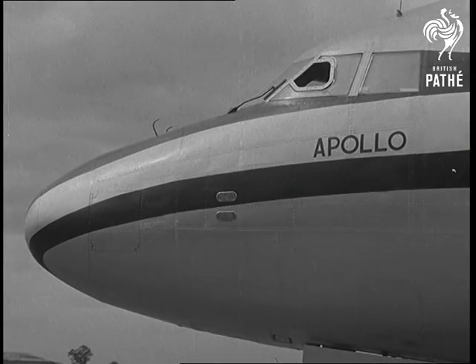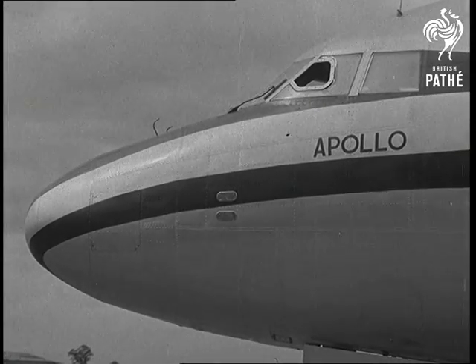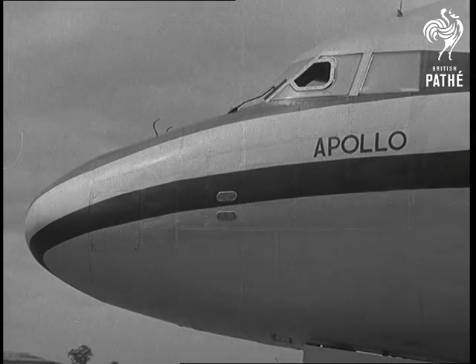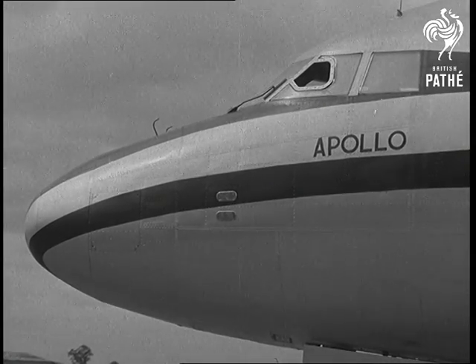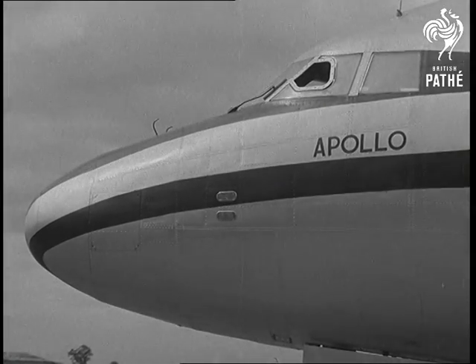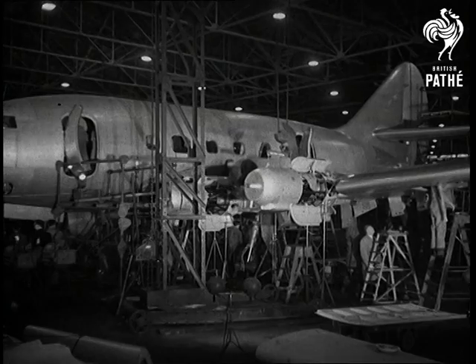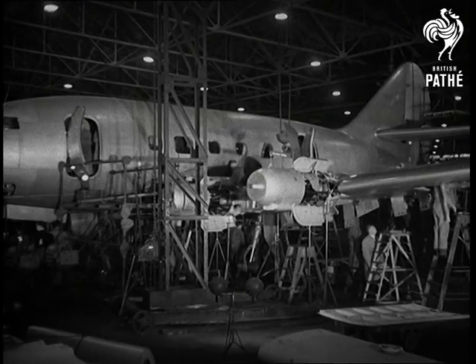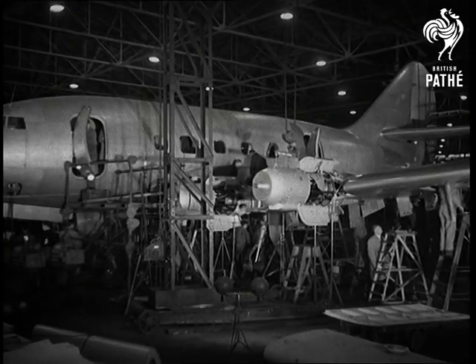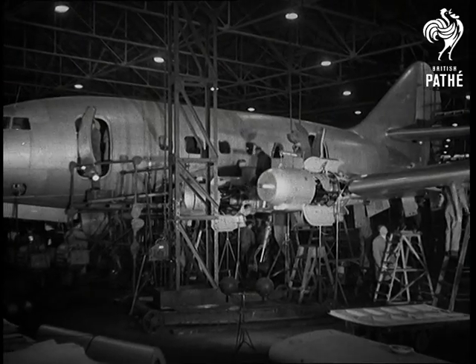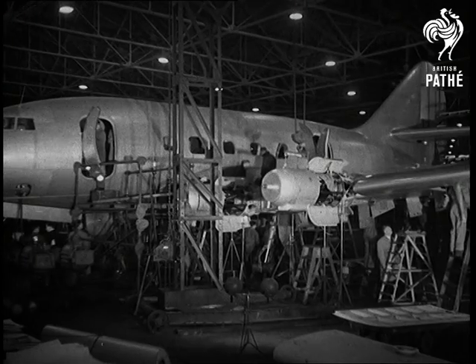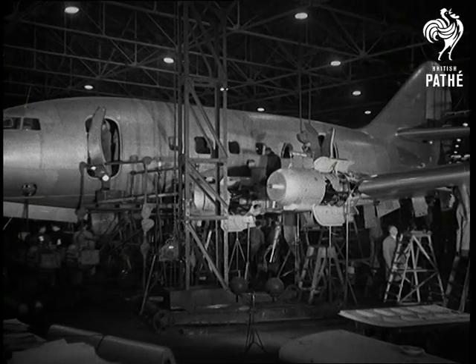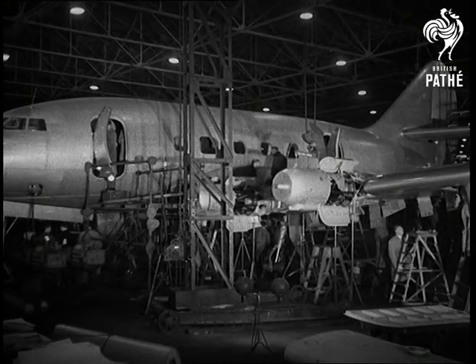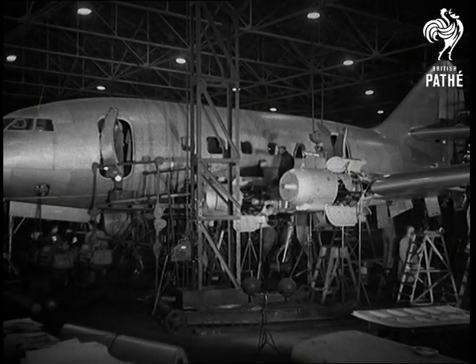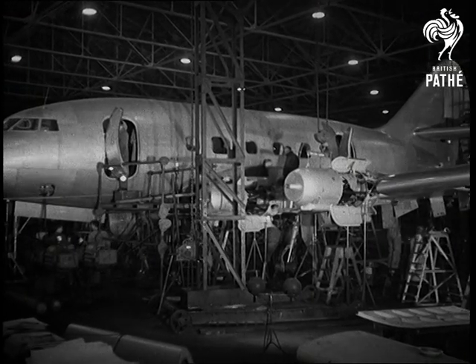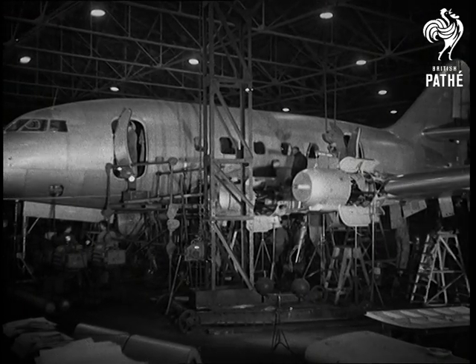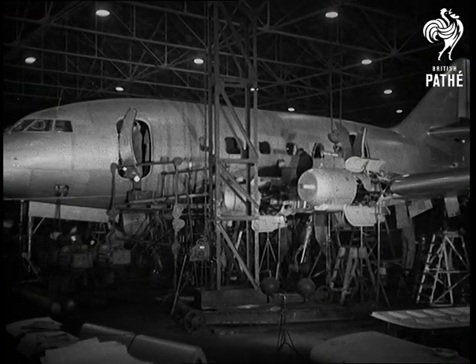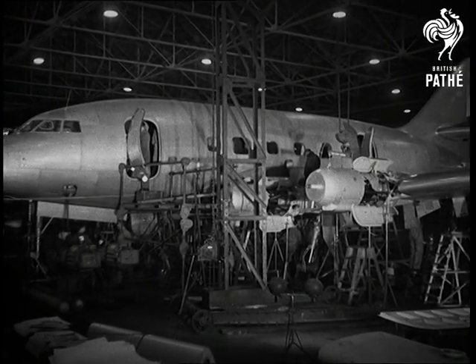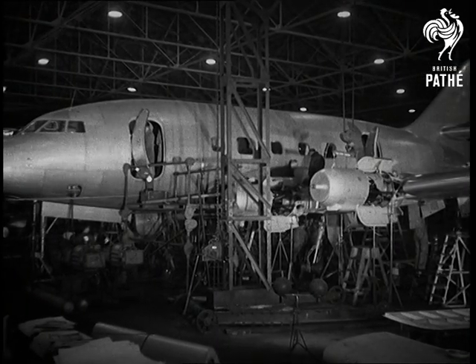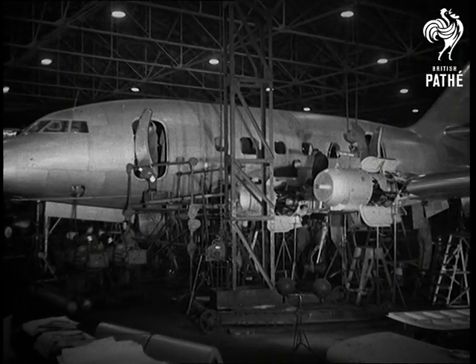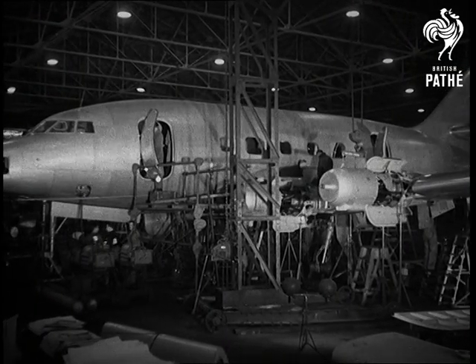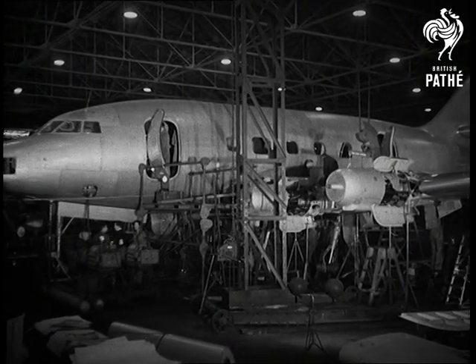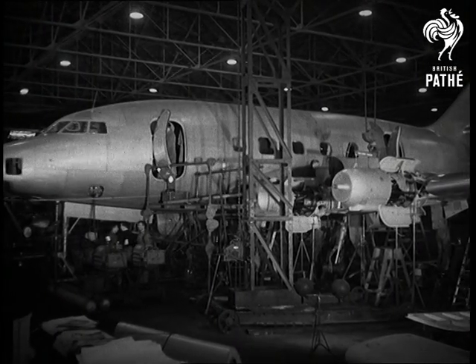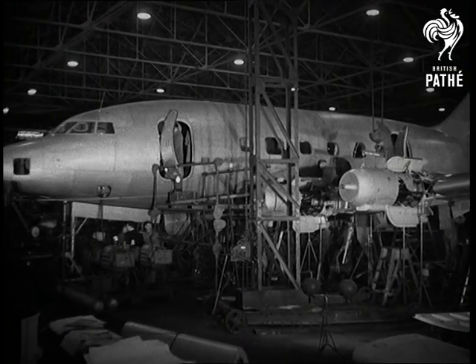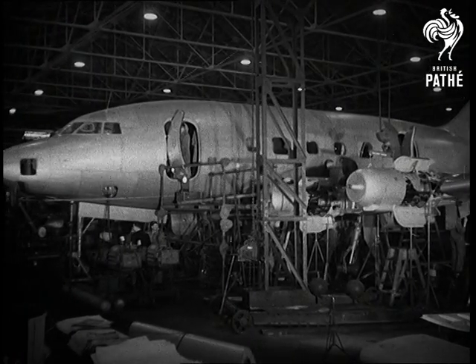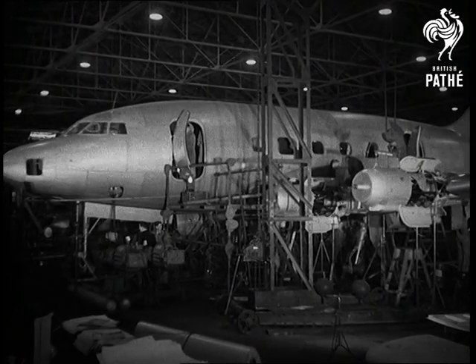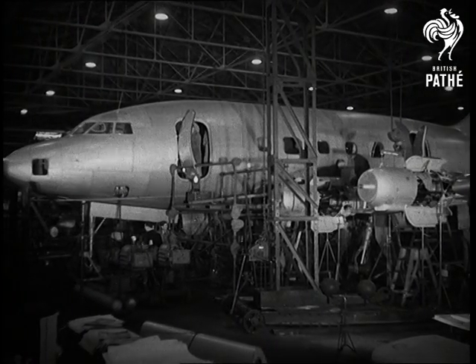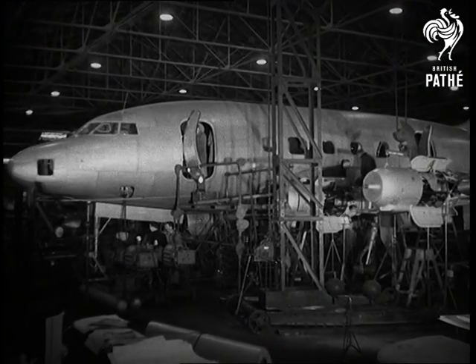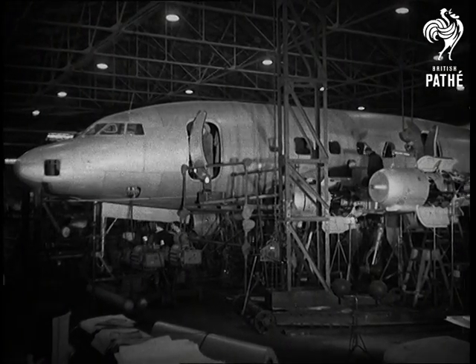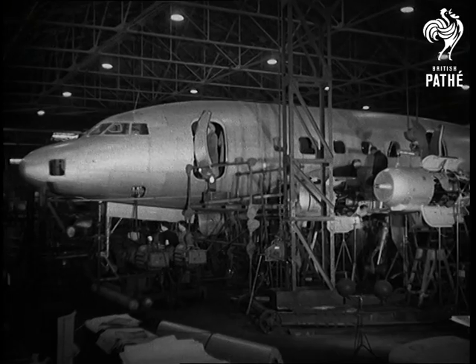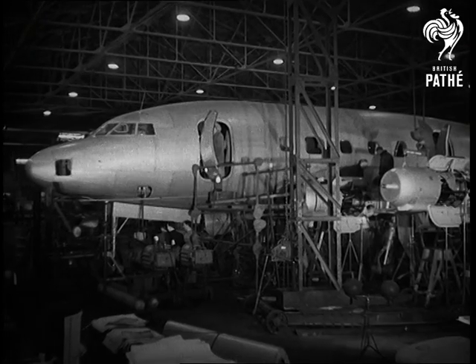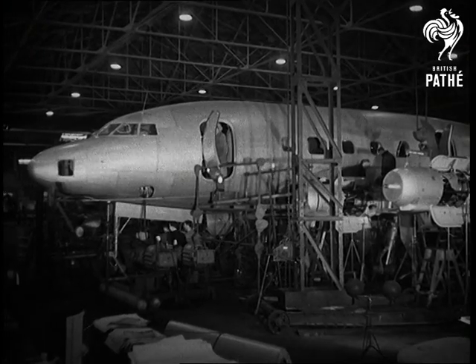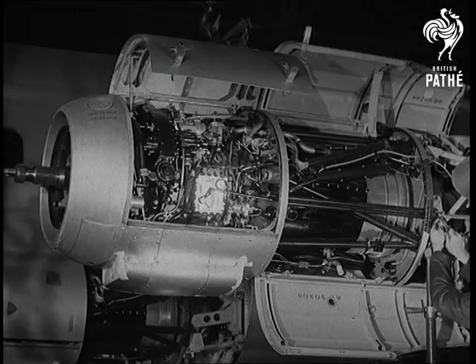Built by the men who gave Britain that king among fighters, the Hurricane, this modern magic carpet is the latest to use the new means of propulsion, the gas turbine unit.